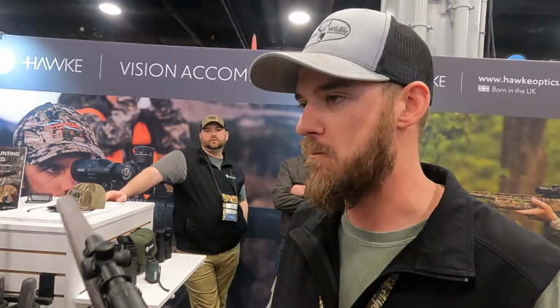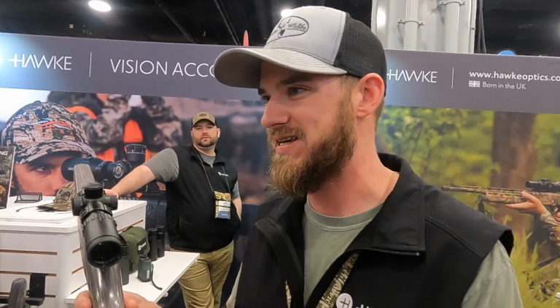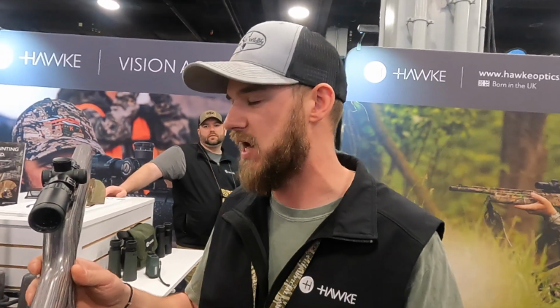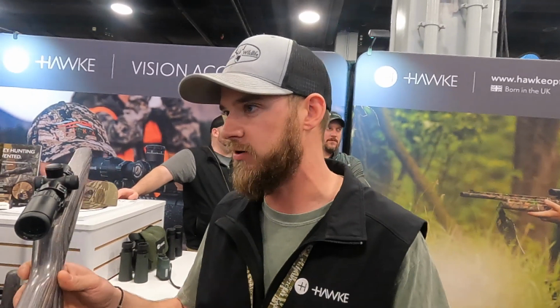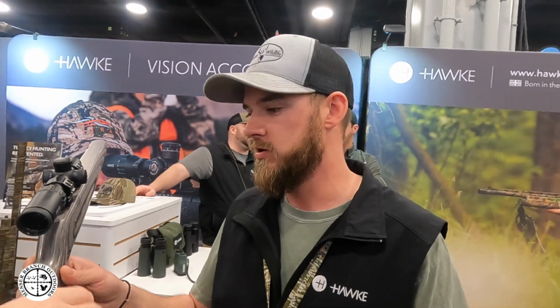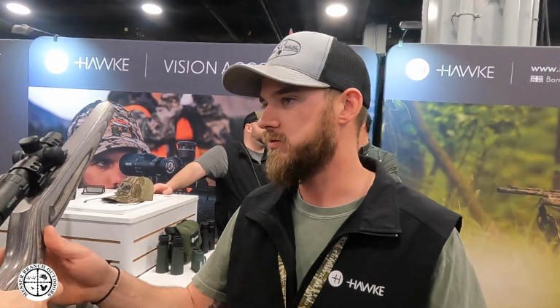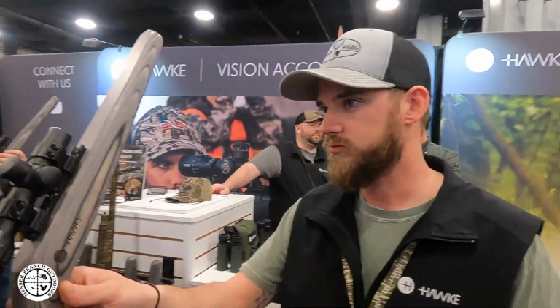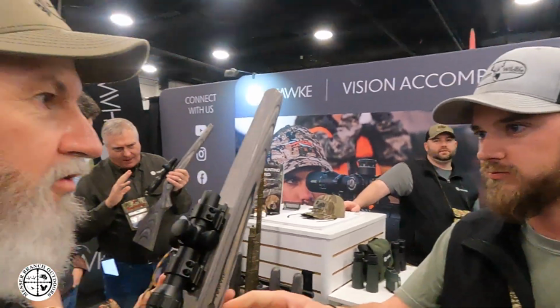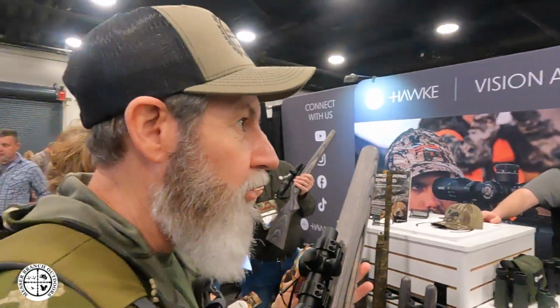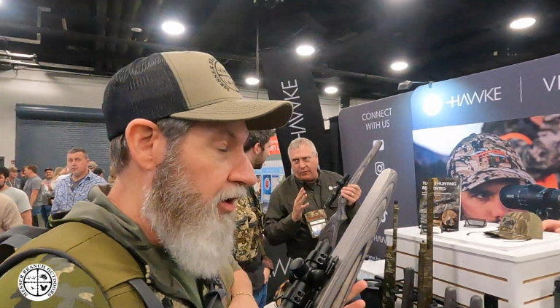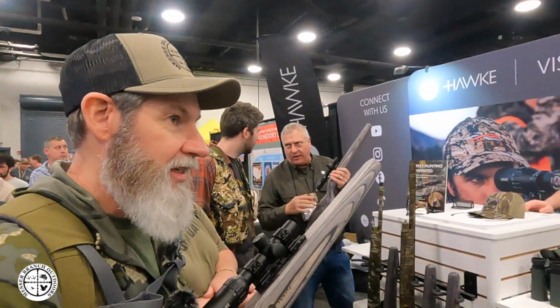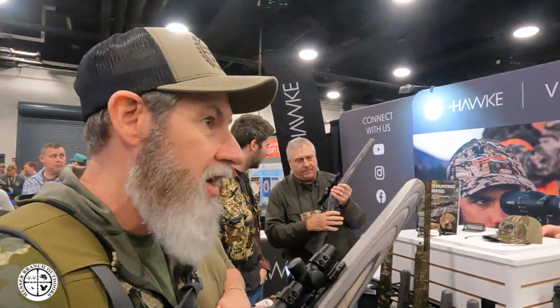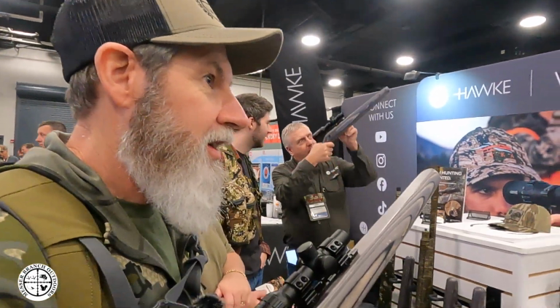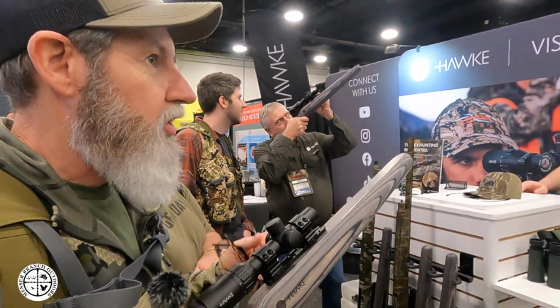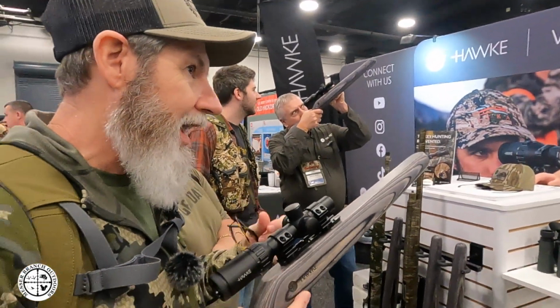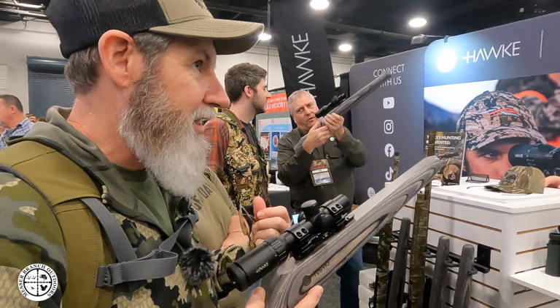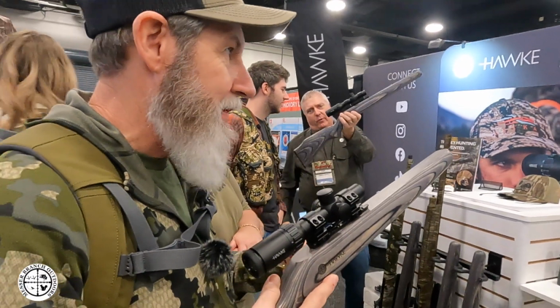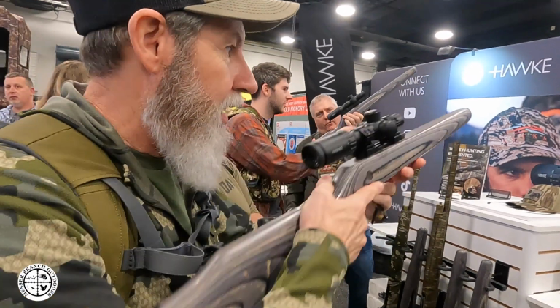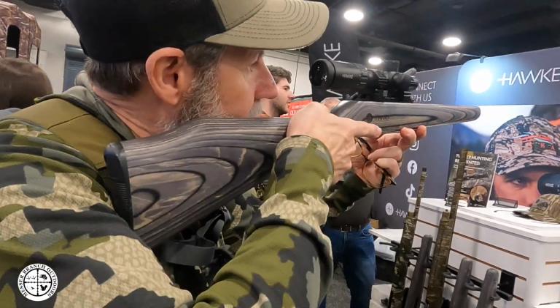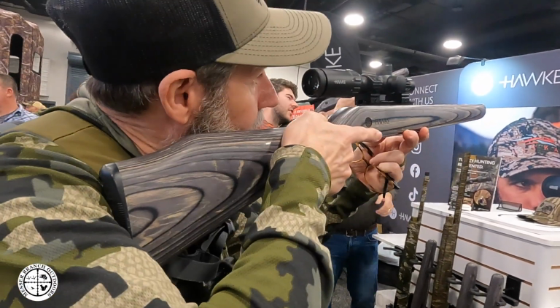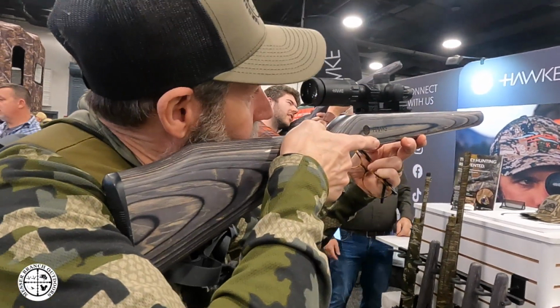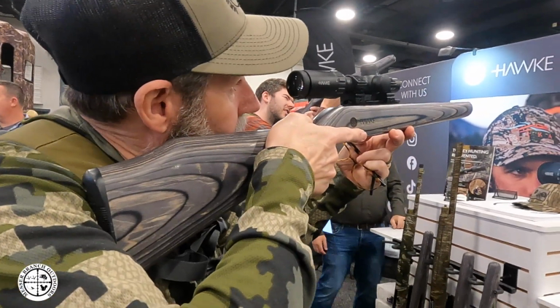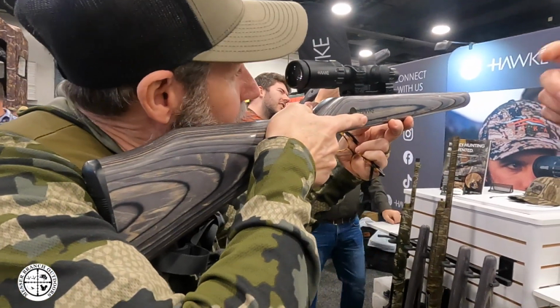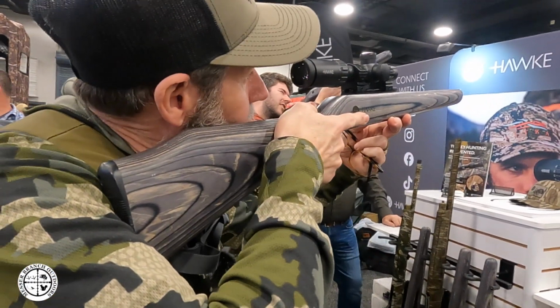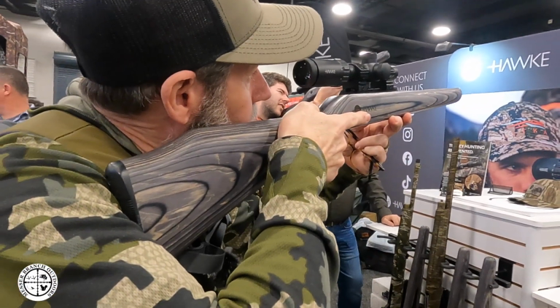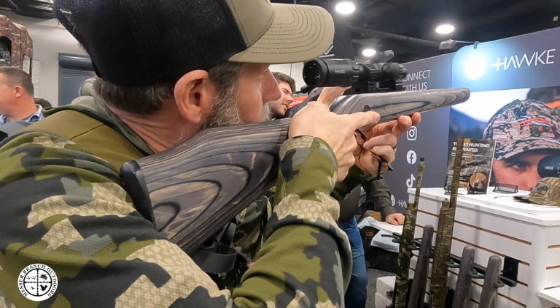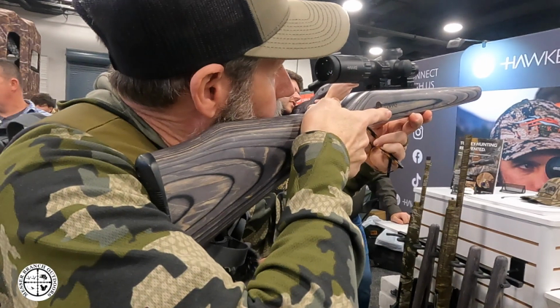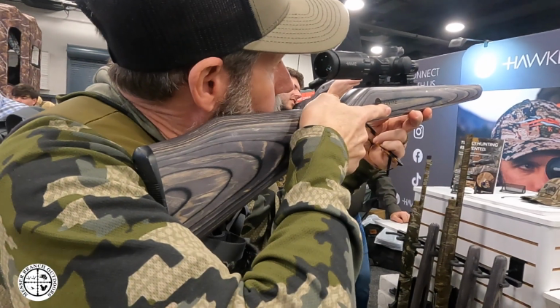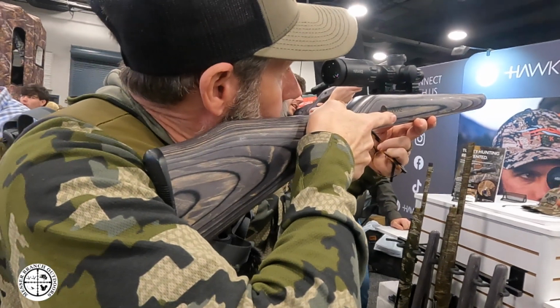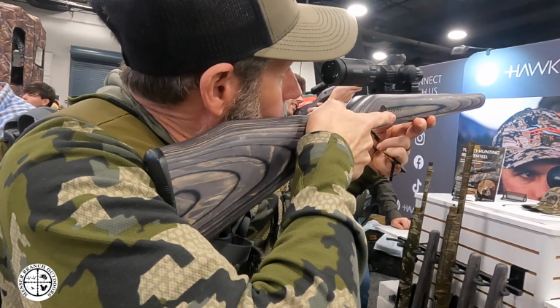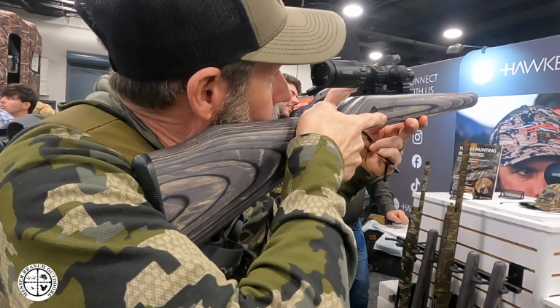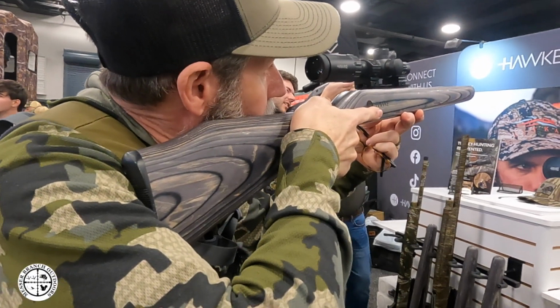1 power has 8 inches of eye relief. So for somebody like me who has to wear progressive lenses and stuff, is this going to take the place of maybe a red dot or something like that? It would, yeah. So if it's 1 power, you could actually shoot both eyes open and shoot just like a reflex red dot. Beautiful.